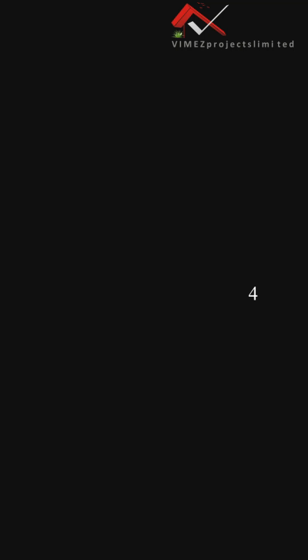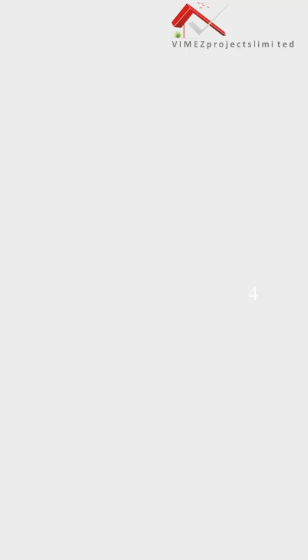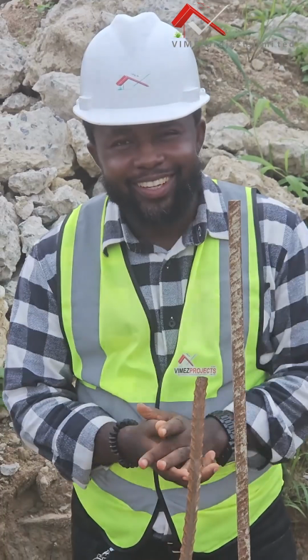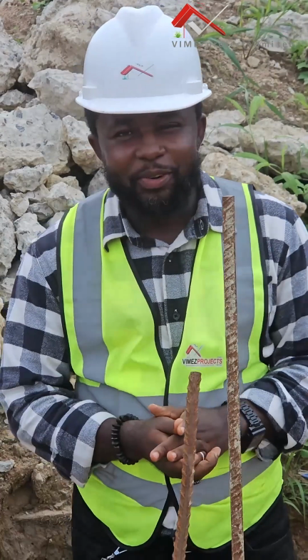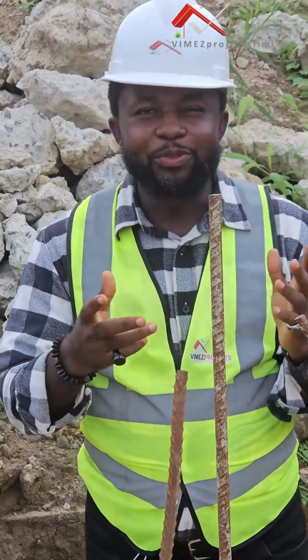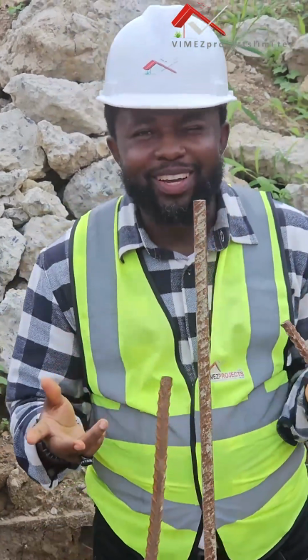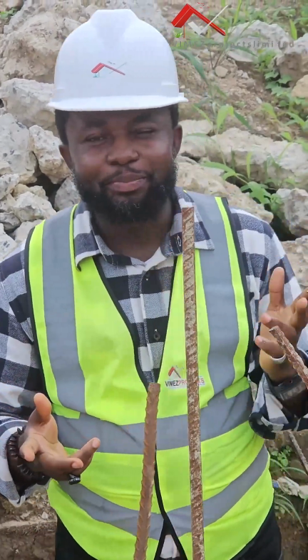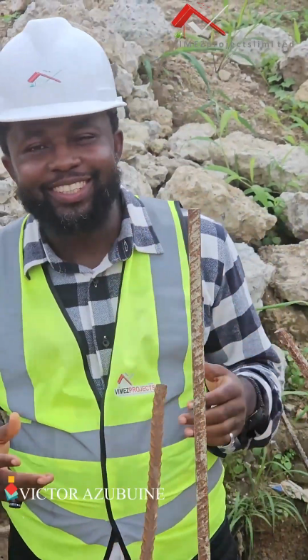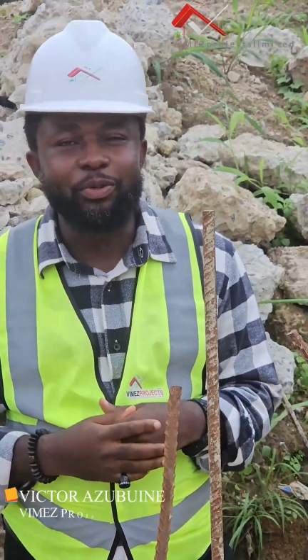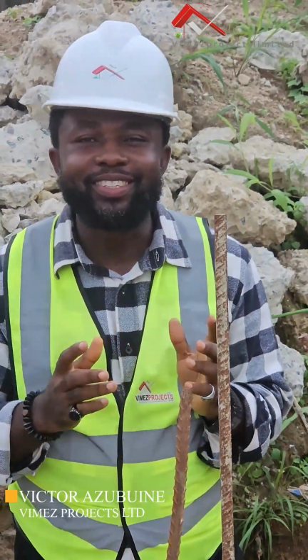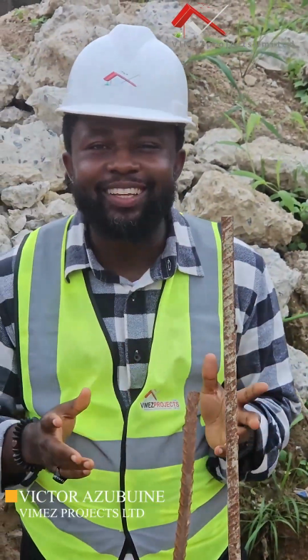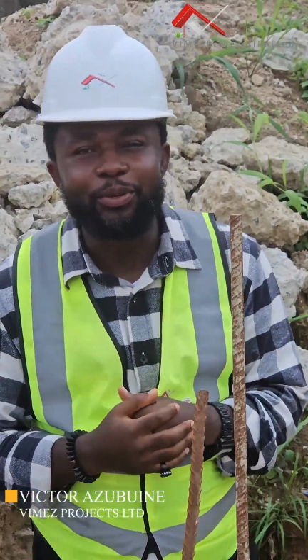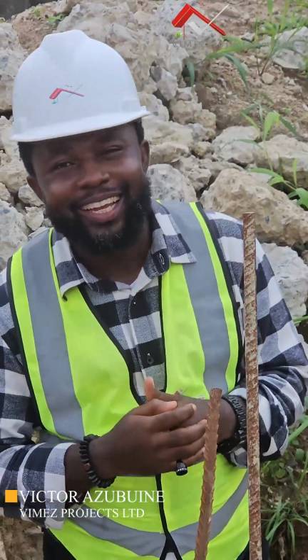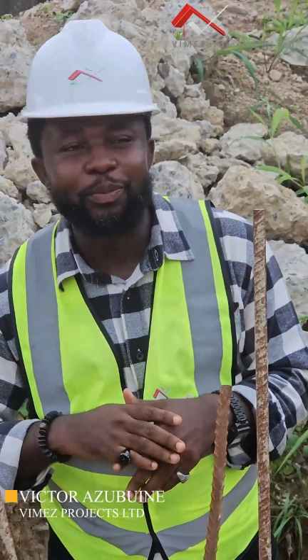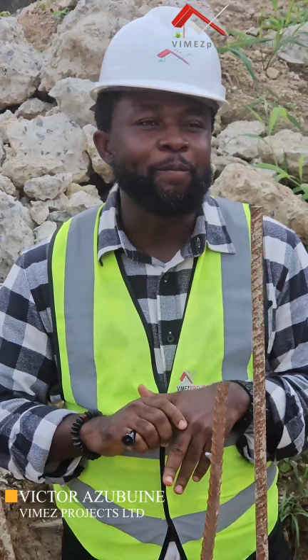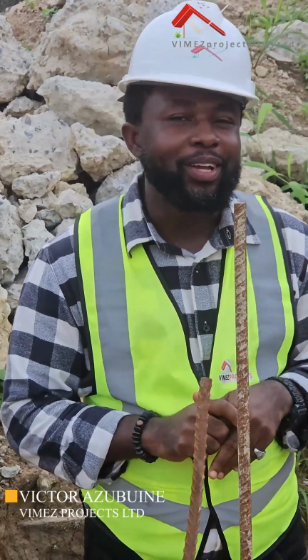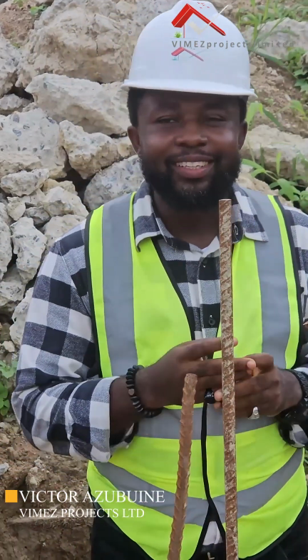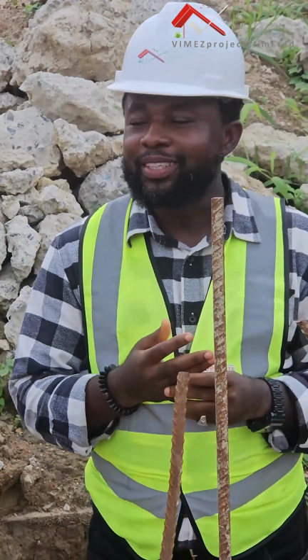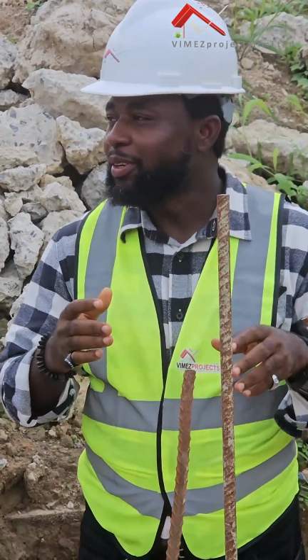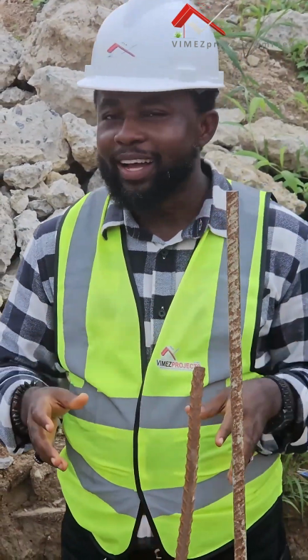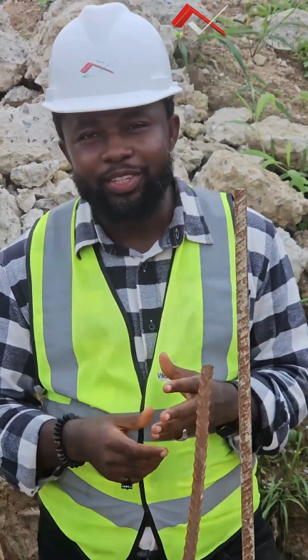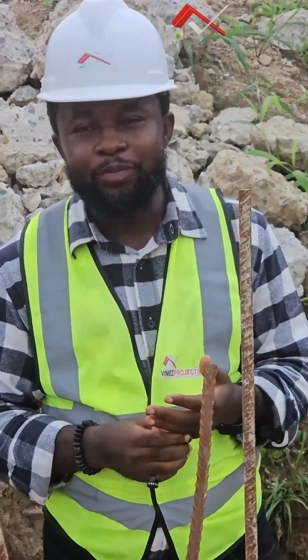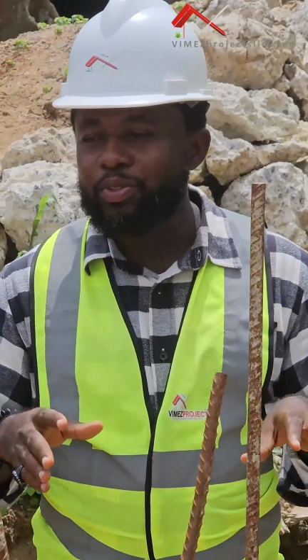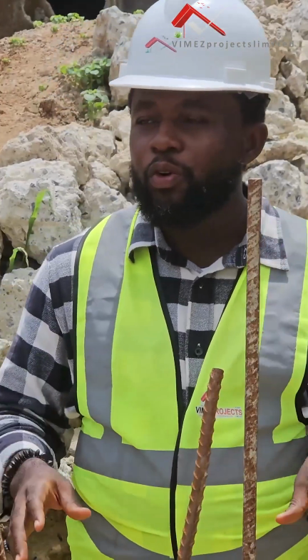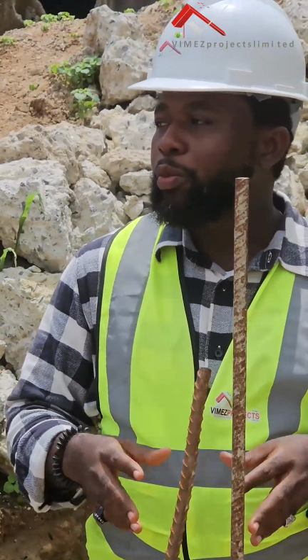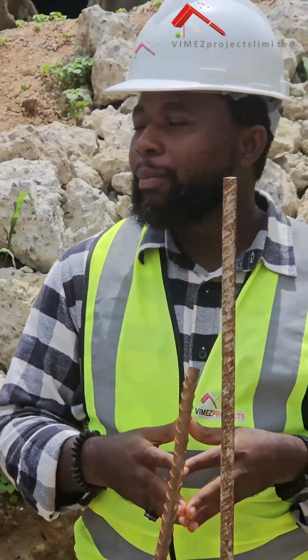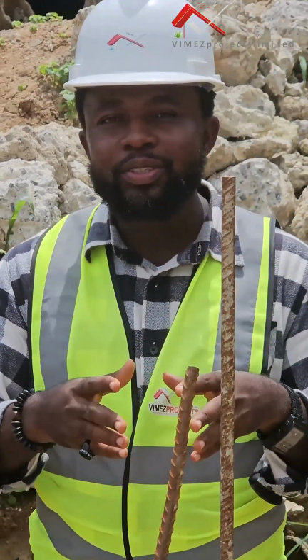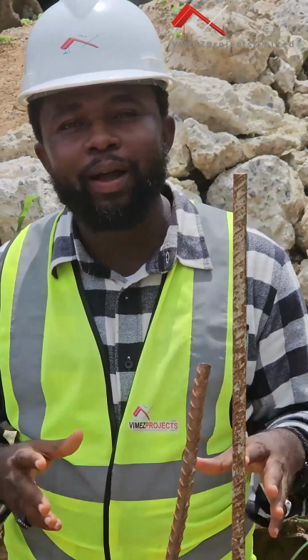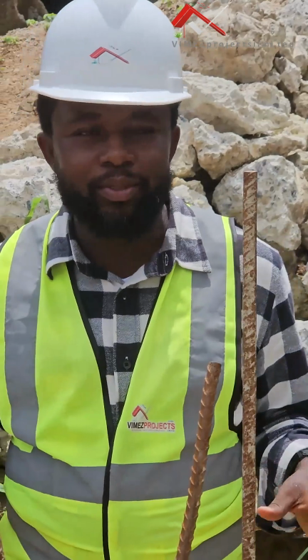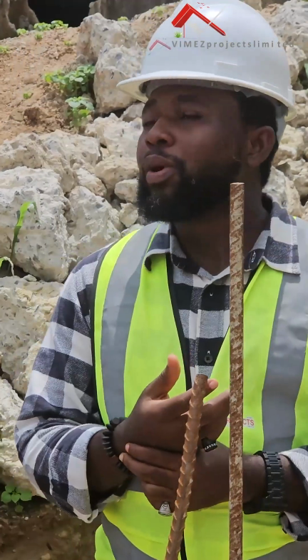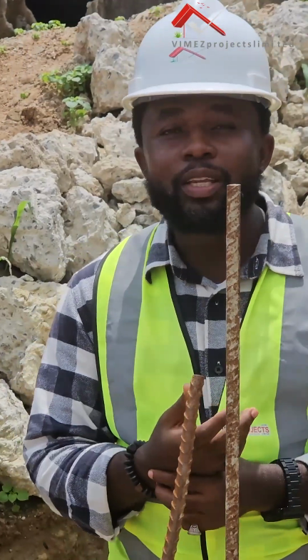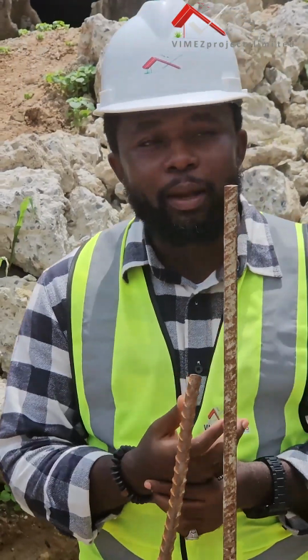Hello guys, I welcome you to VMES Projects Limited where we design and build plastic homes. We are still on pile foundation — this is episode four, where we'll be talking about pile caps. What is actually a pile cap?